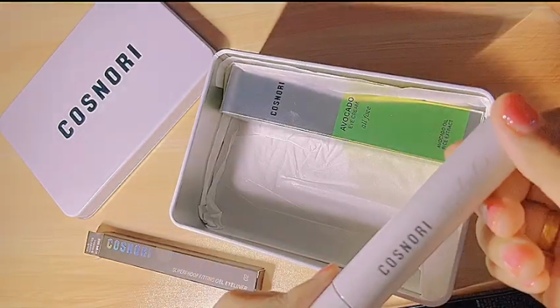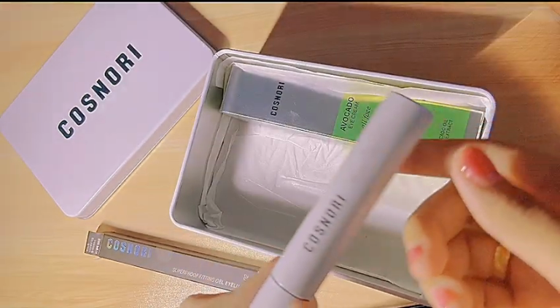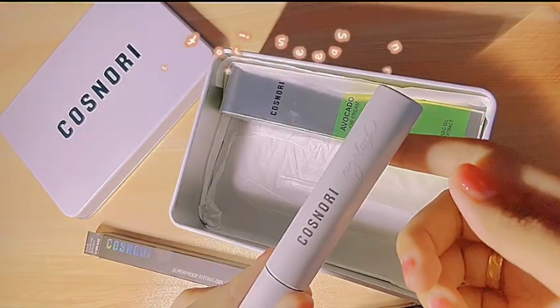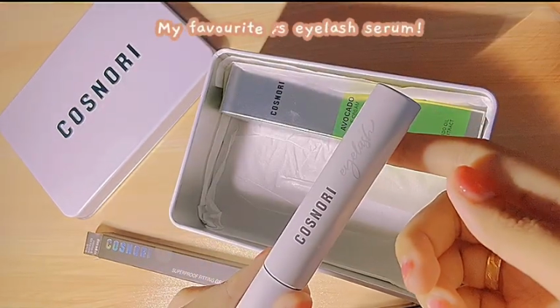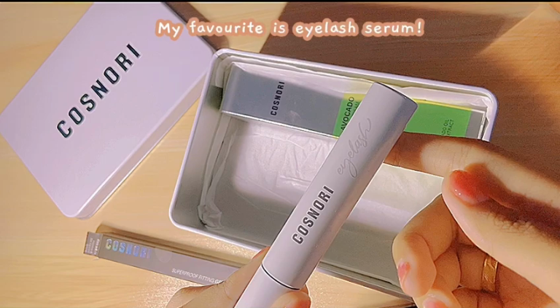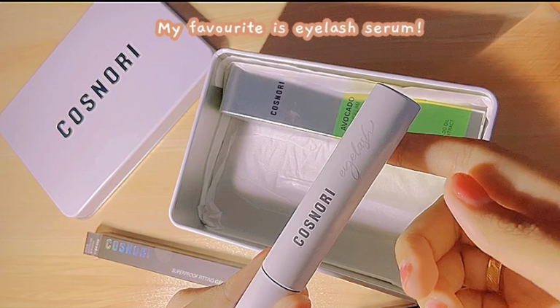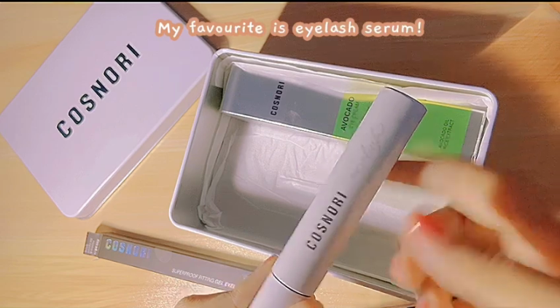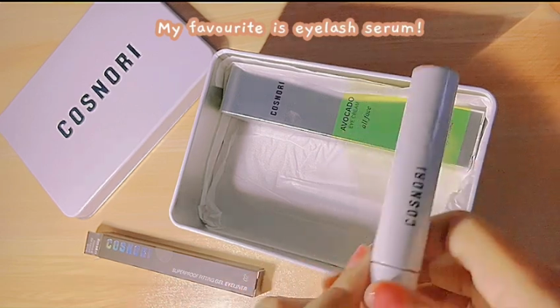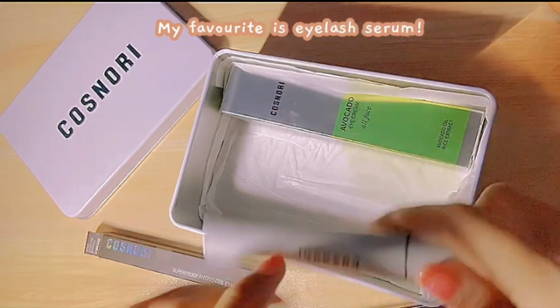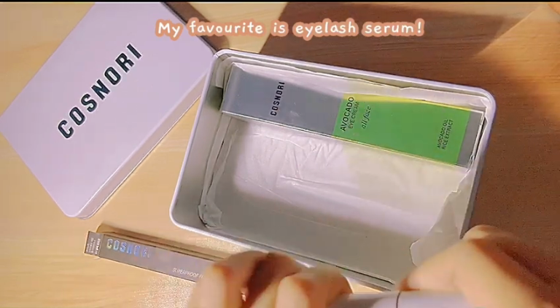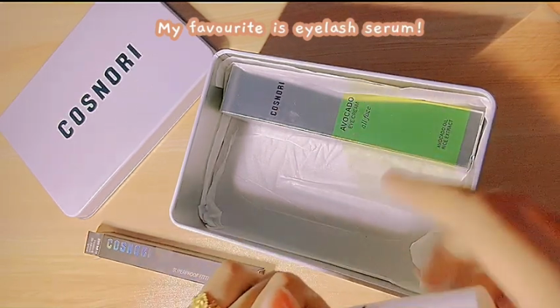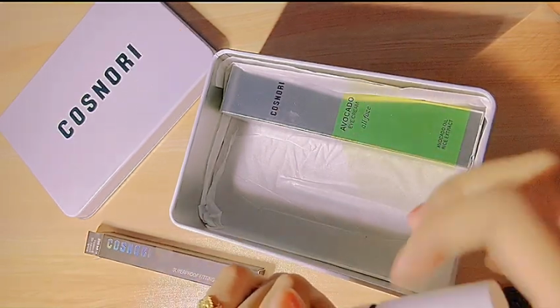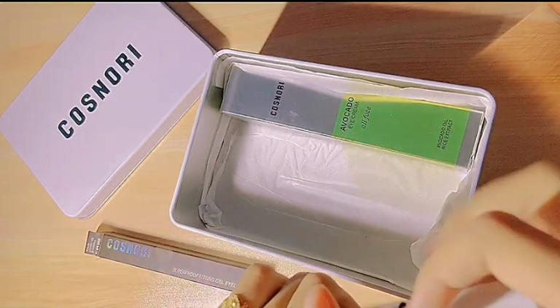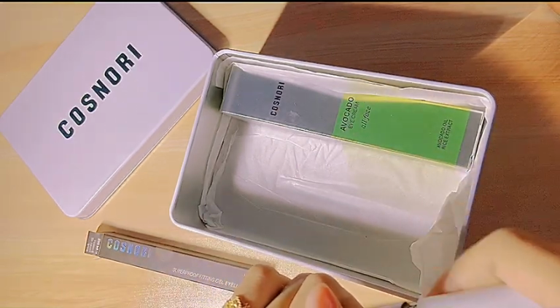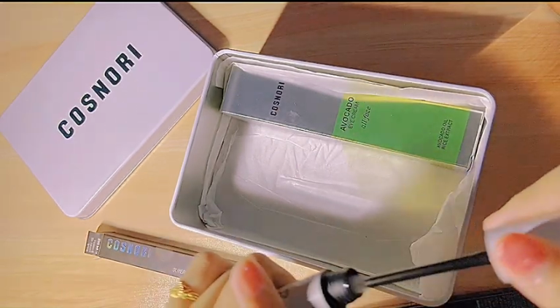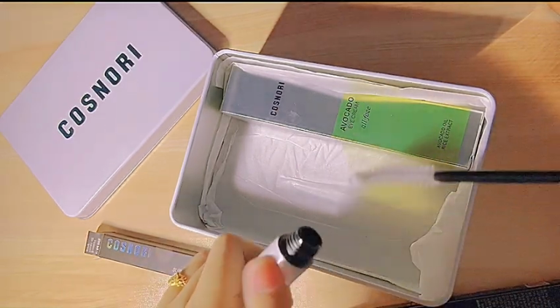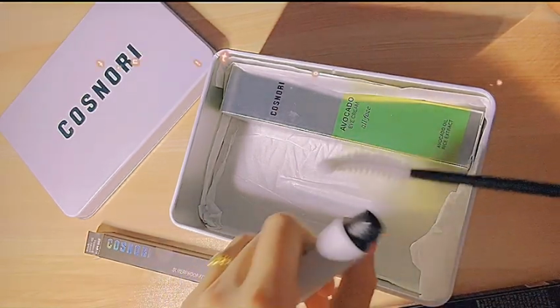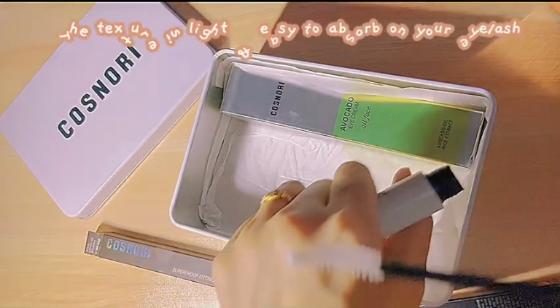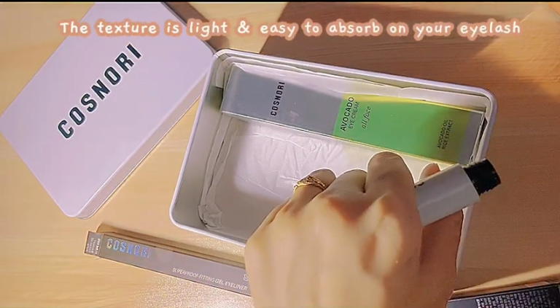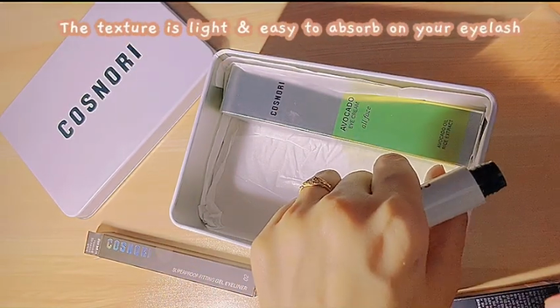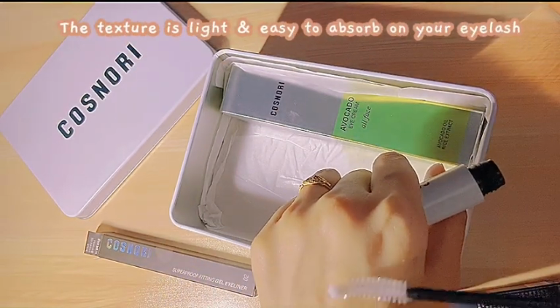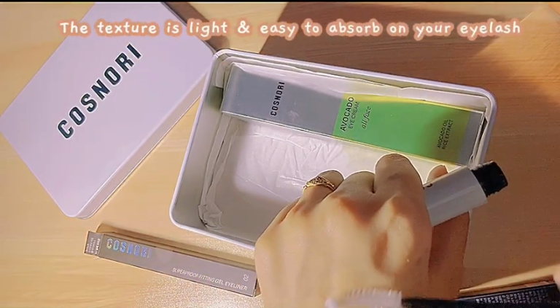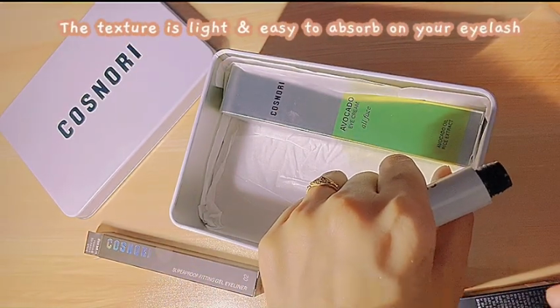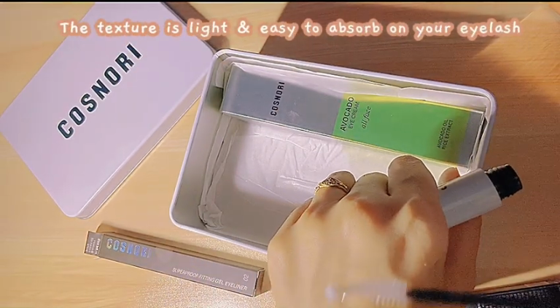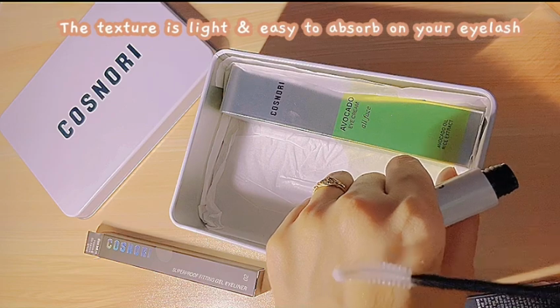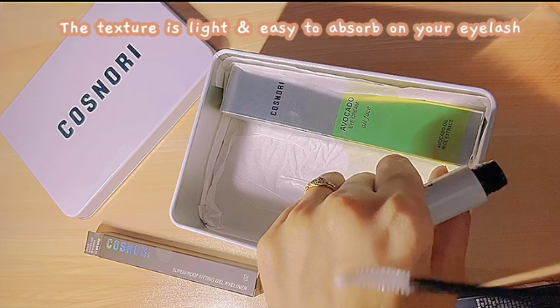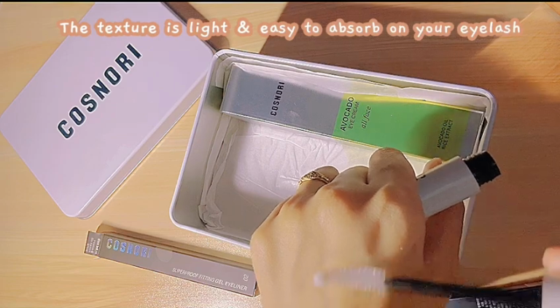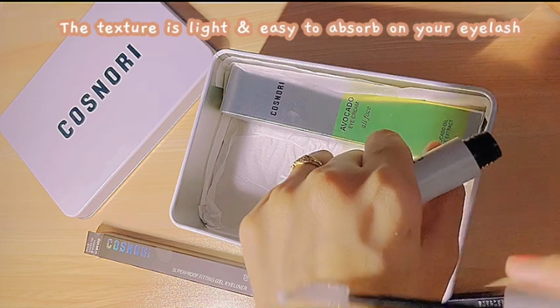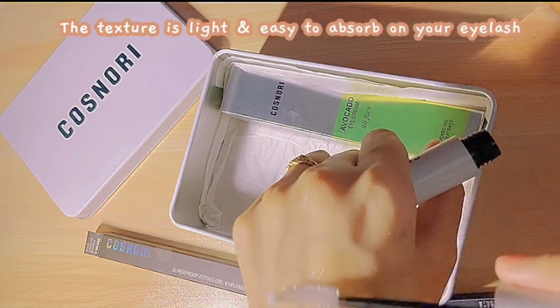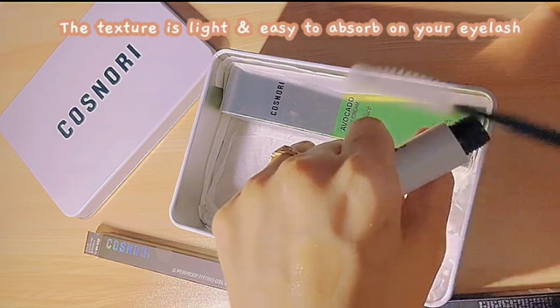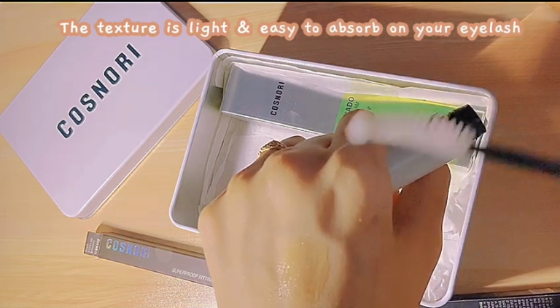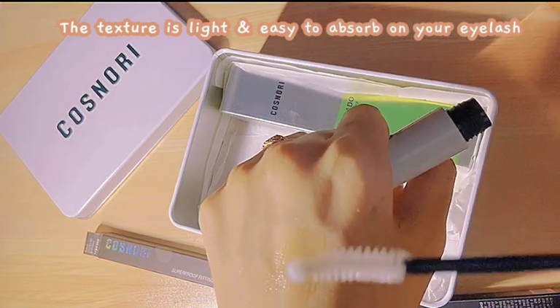My favorite is the Eyelash Serum. The texture is light and easy to absorb on your eyelash.